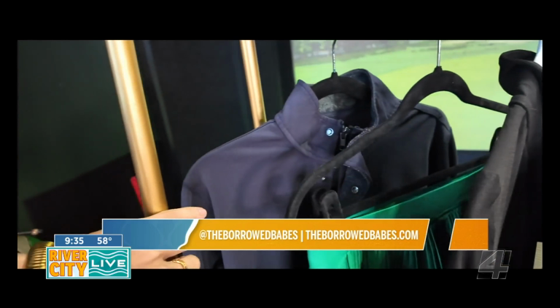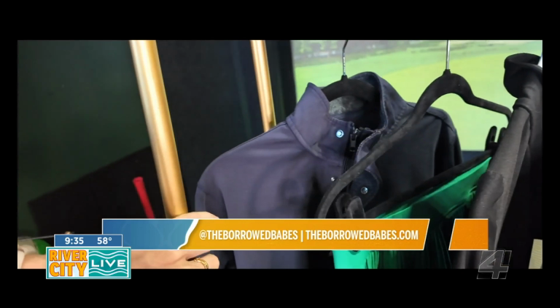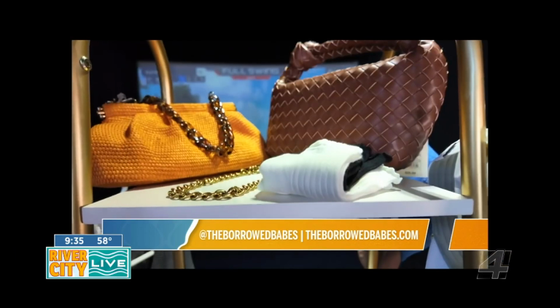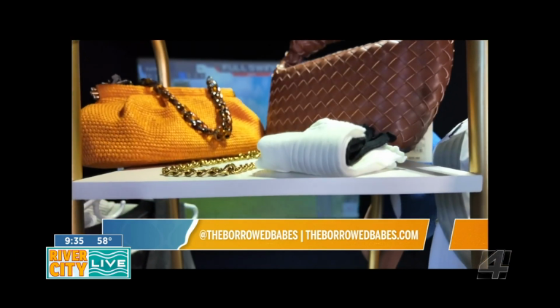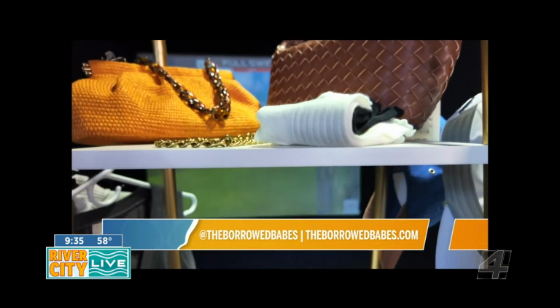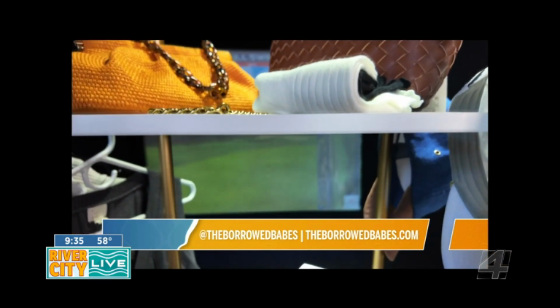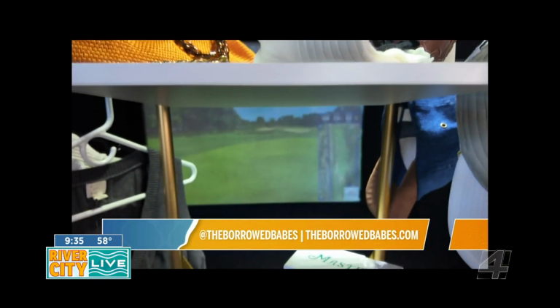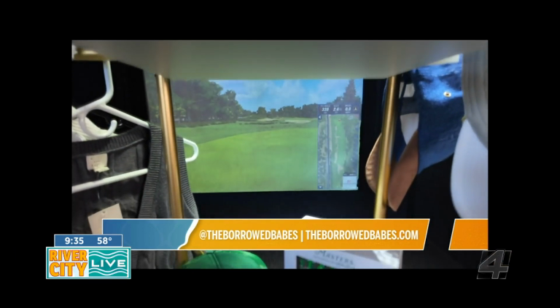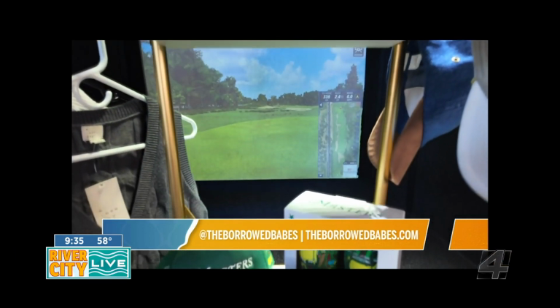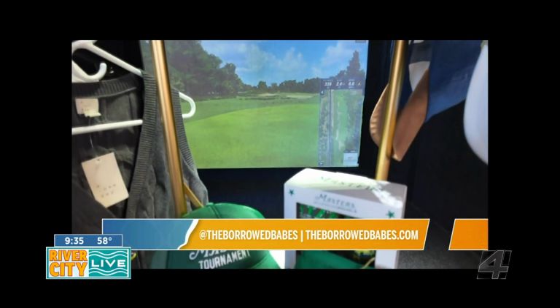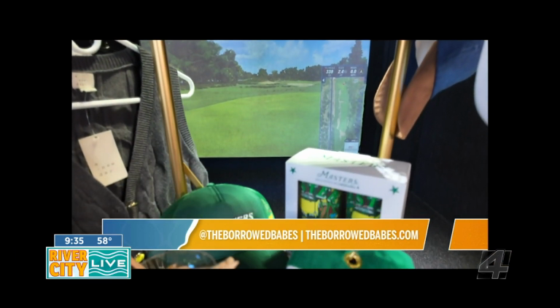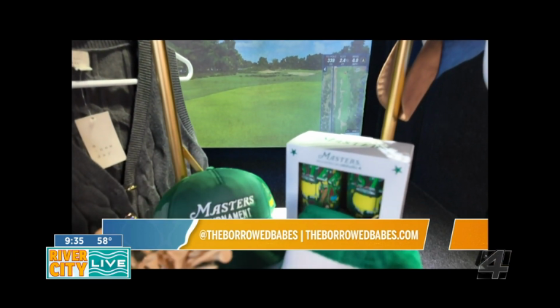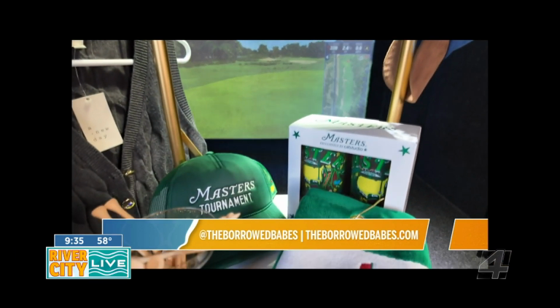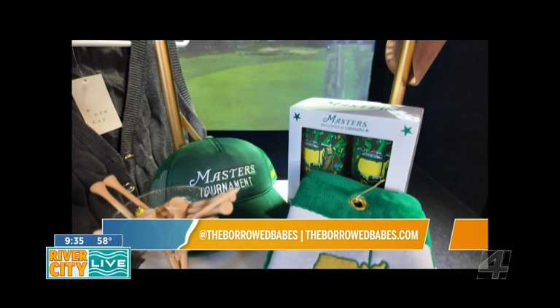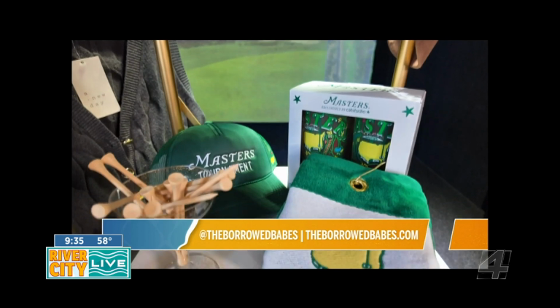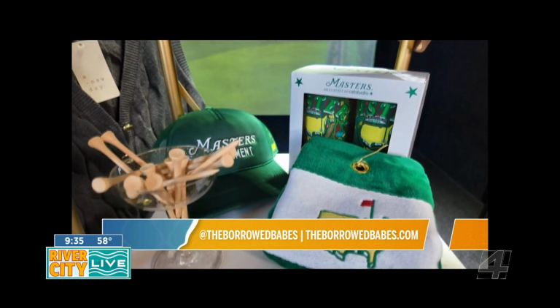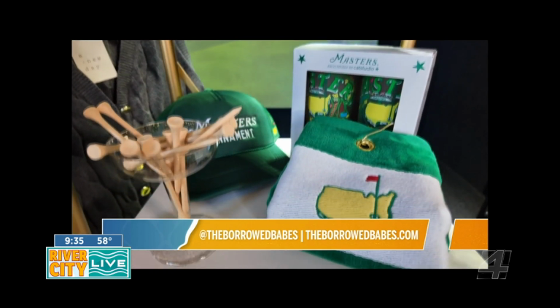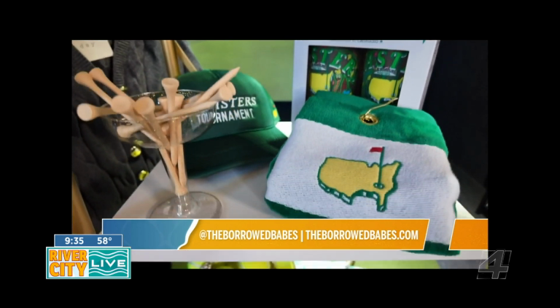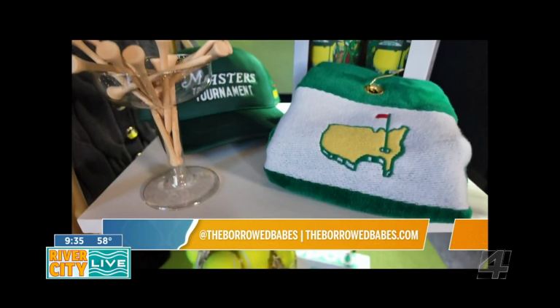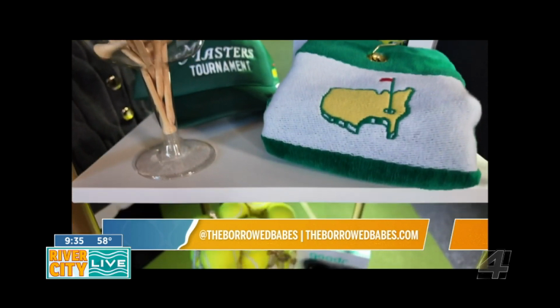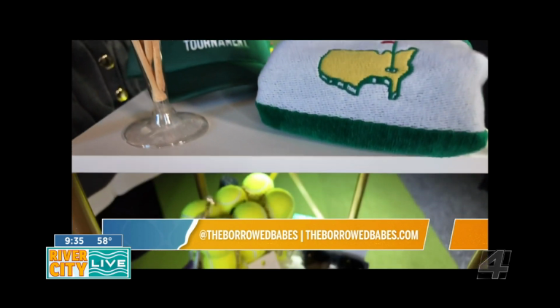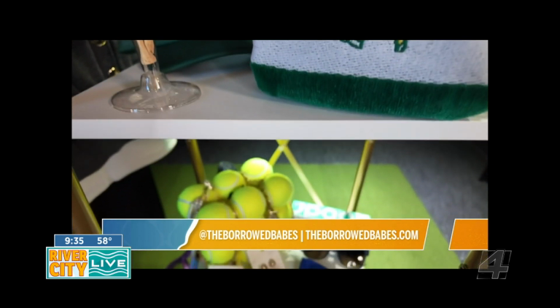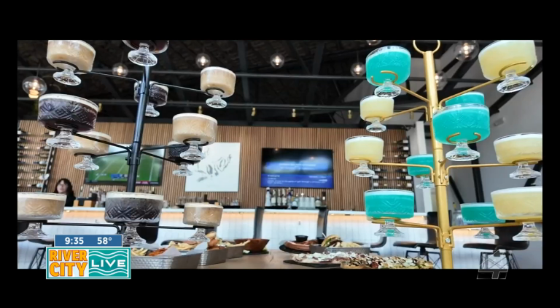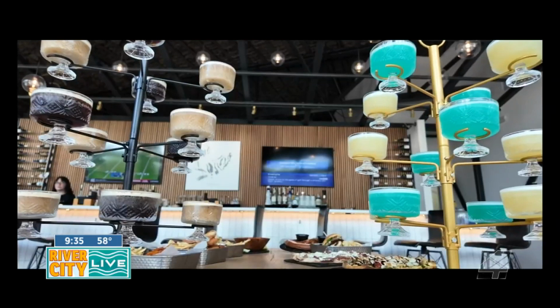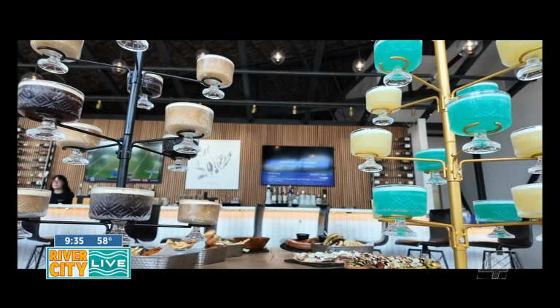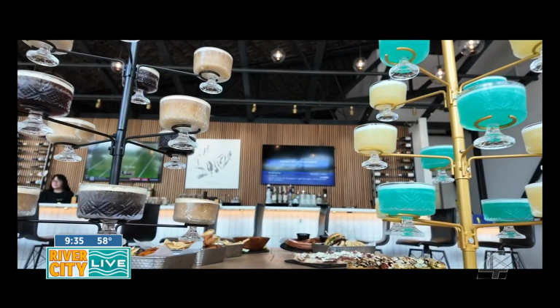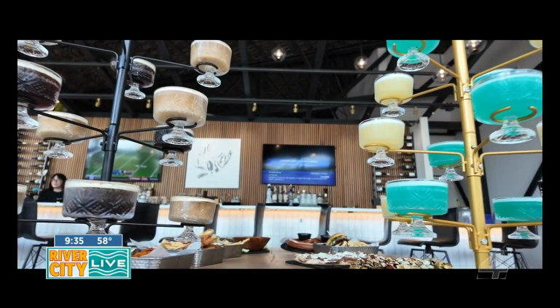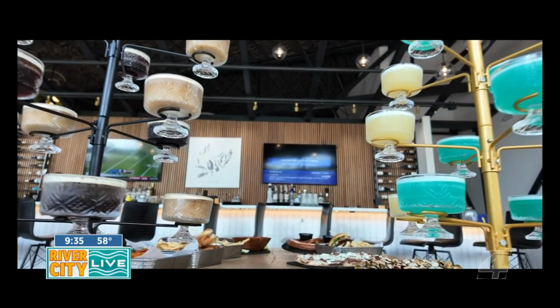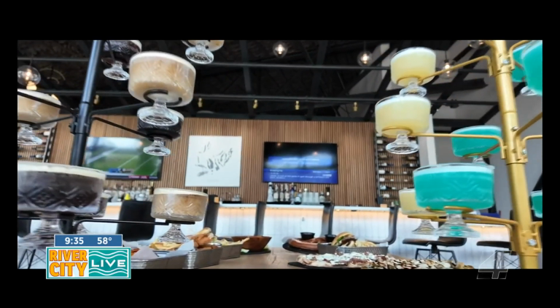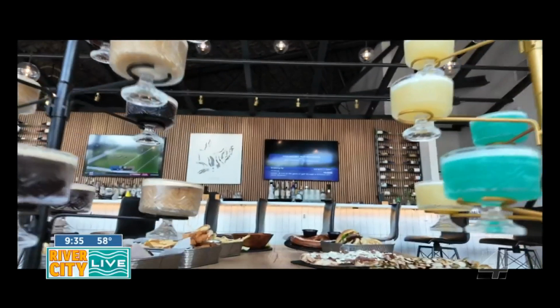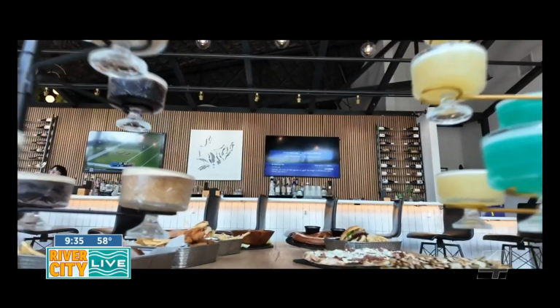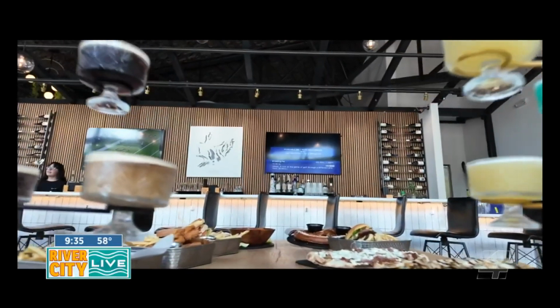If you're looking for more easy fashion finds, follow along at The Bar of Babes on IG, and meet up at Fourscore to highlight your favorite fit and enjoy an indoor tee time.